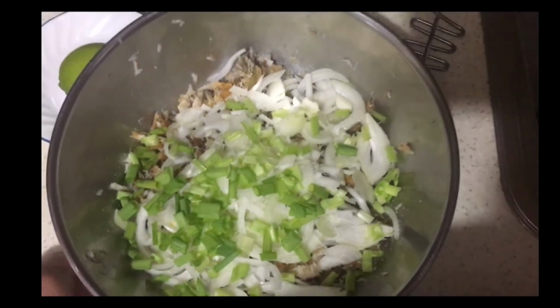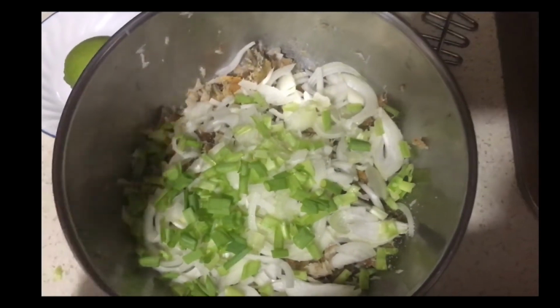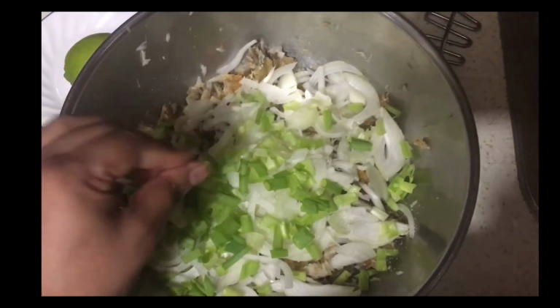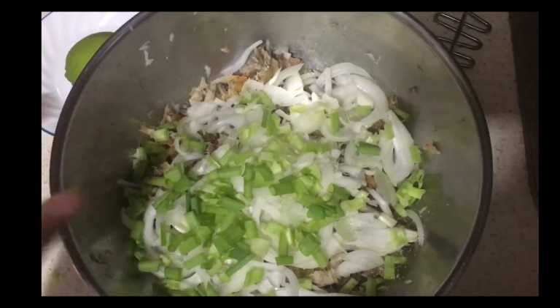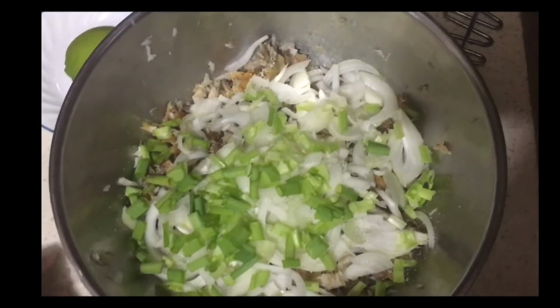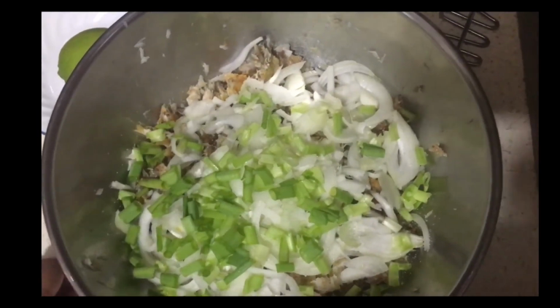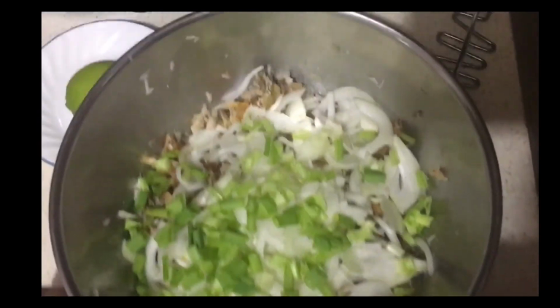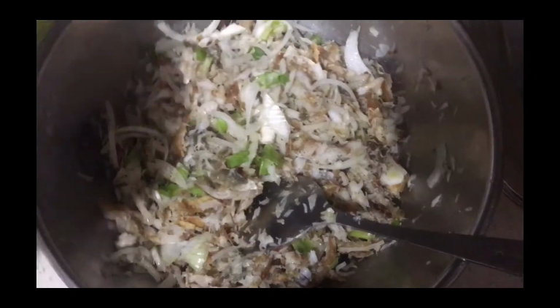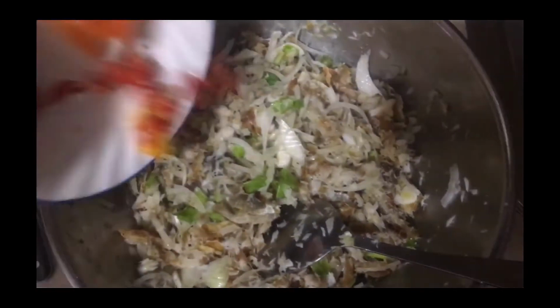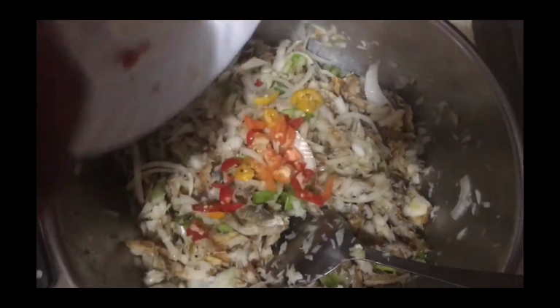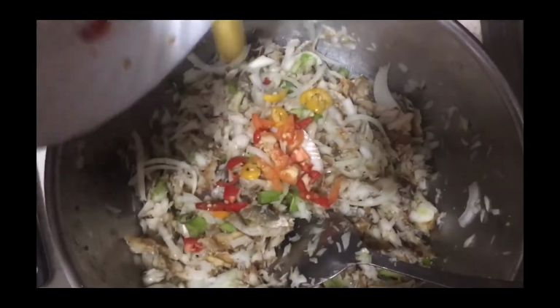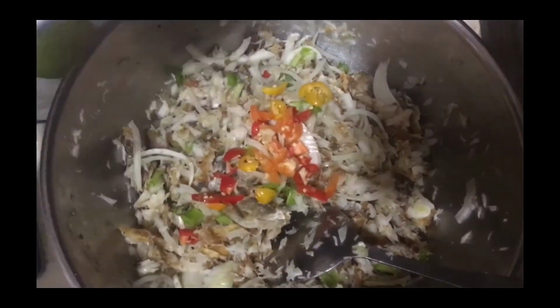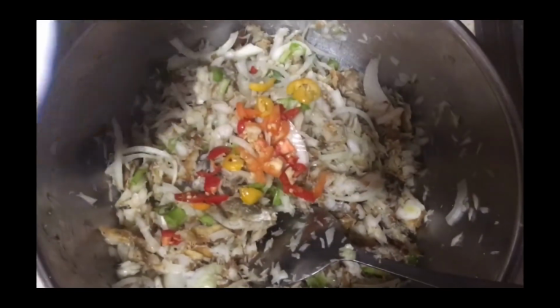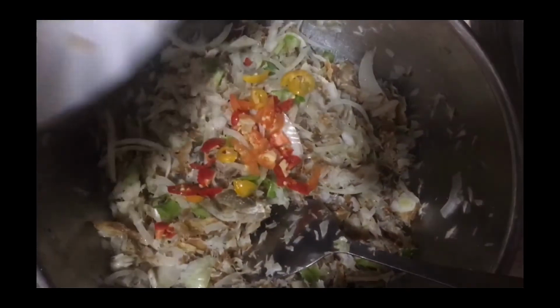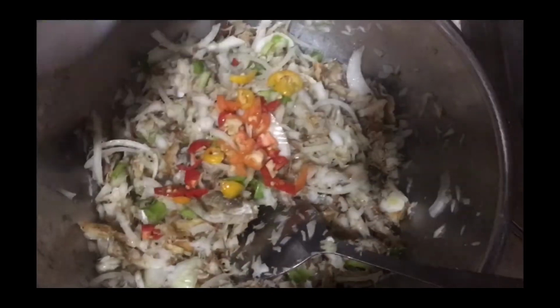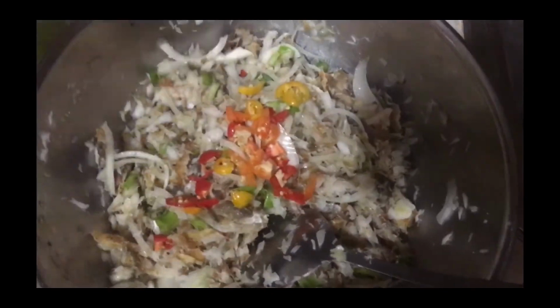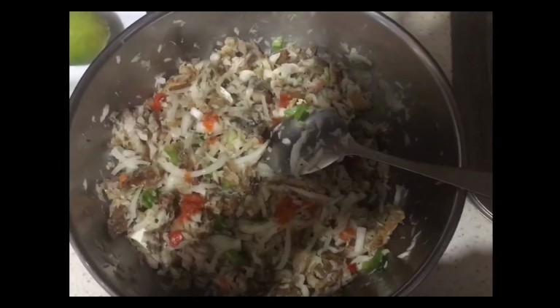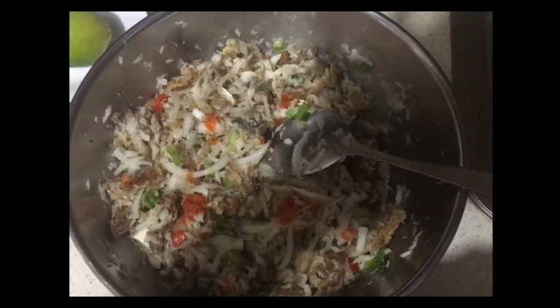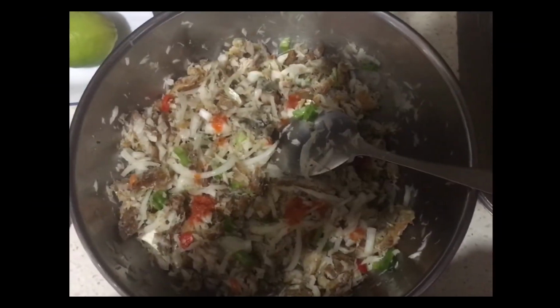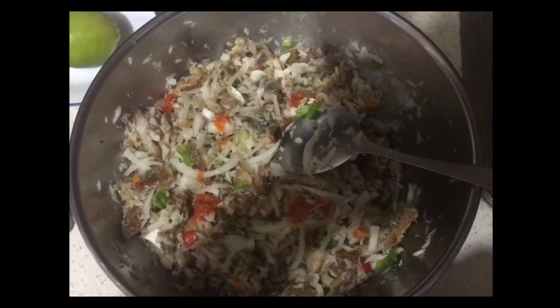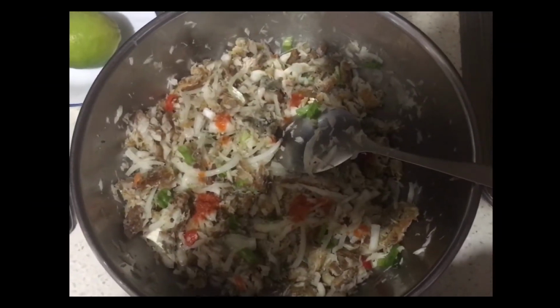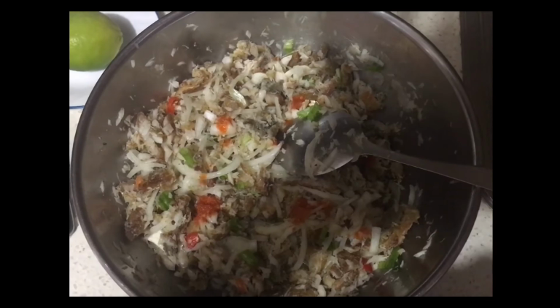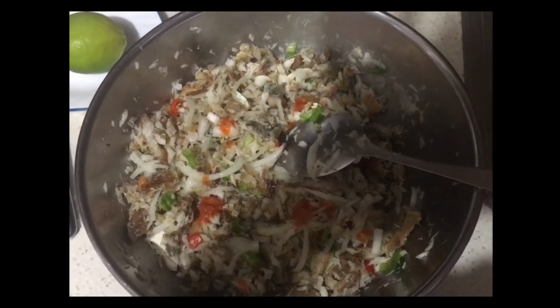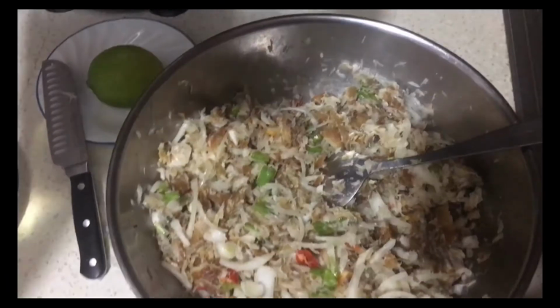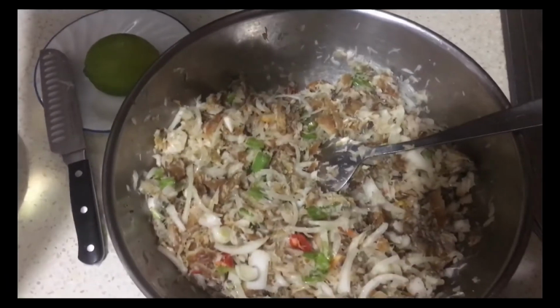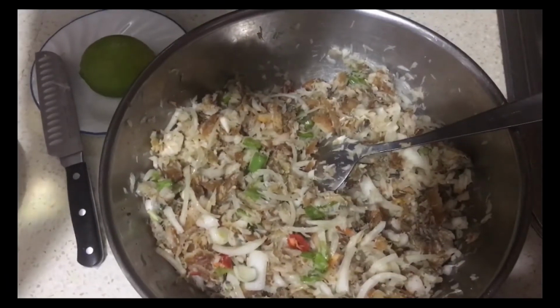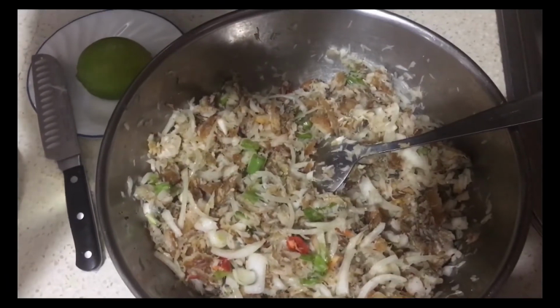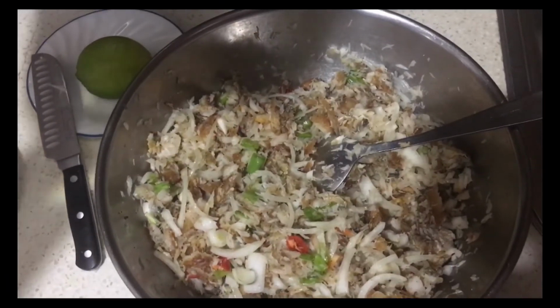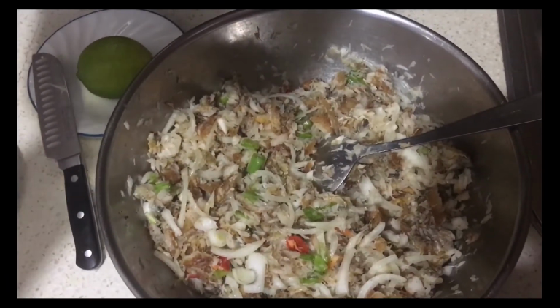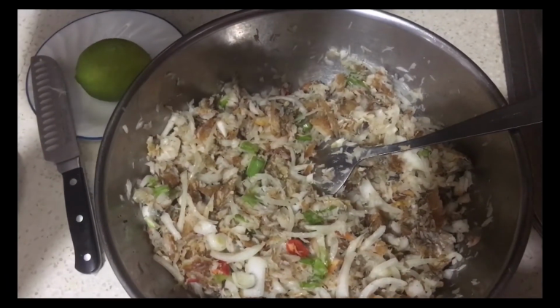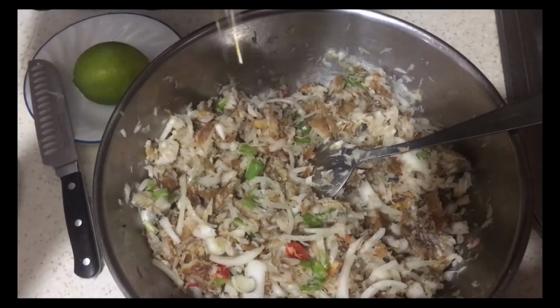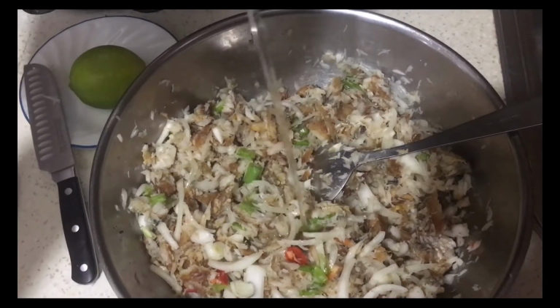In the meantime I'm chopping up my wiri wiri pepper. Now I'm going to go ahead and add my chopped wiri wiri pepper and mix it up nicely.